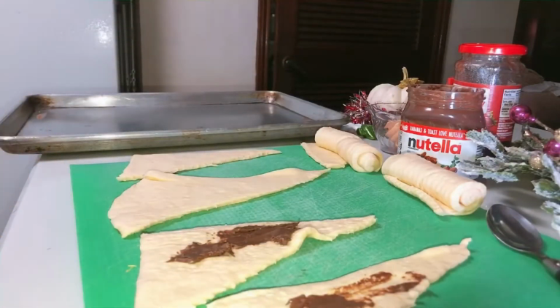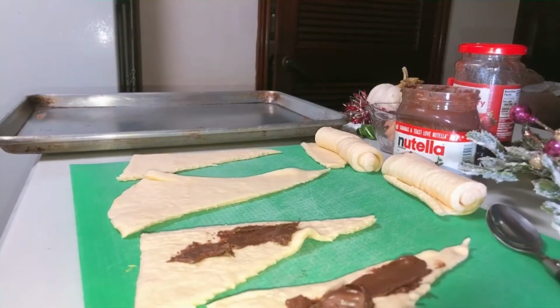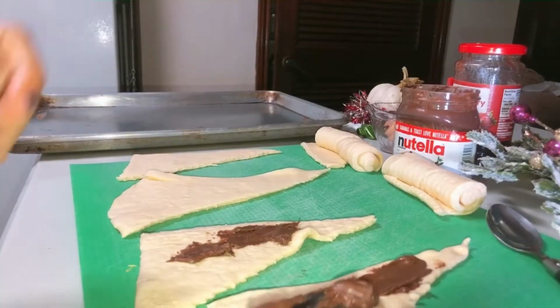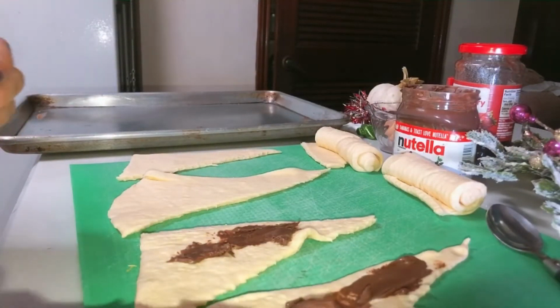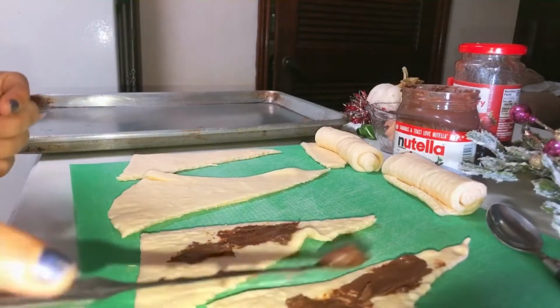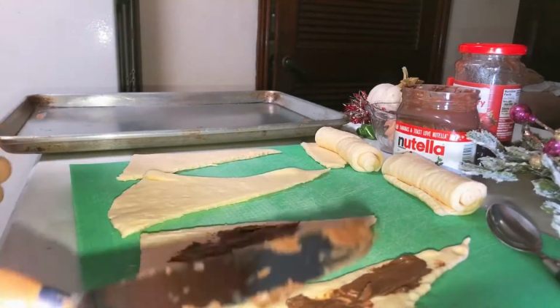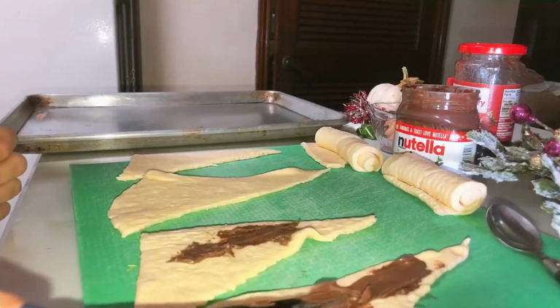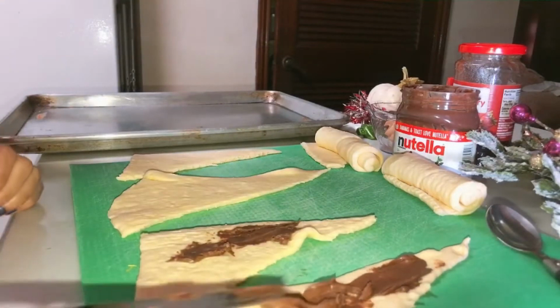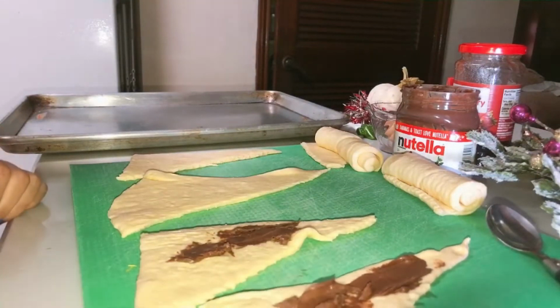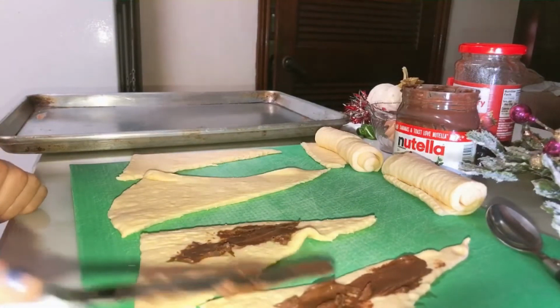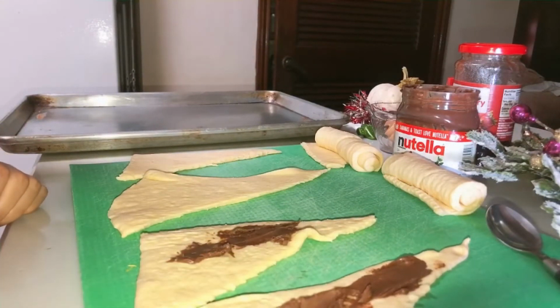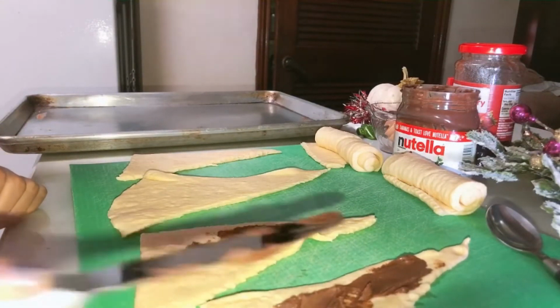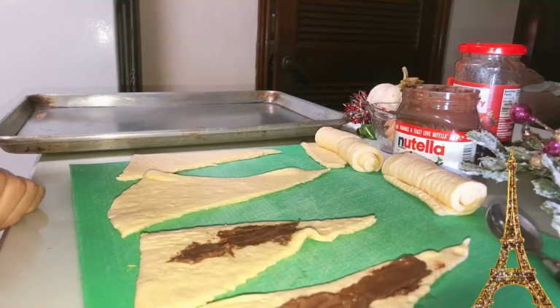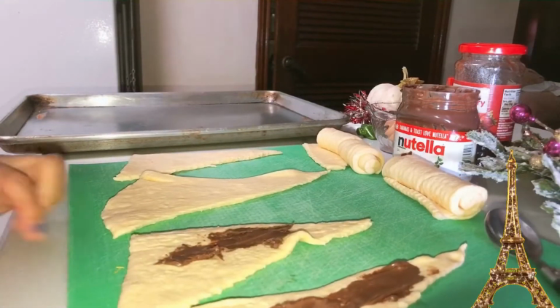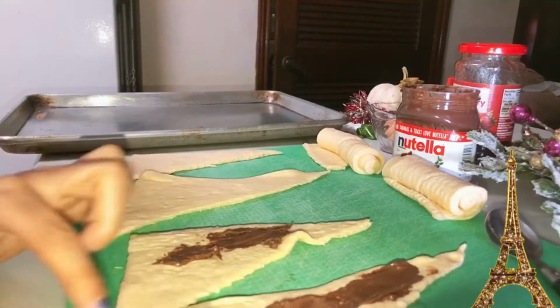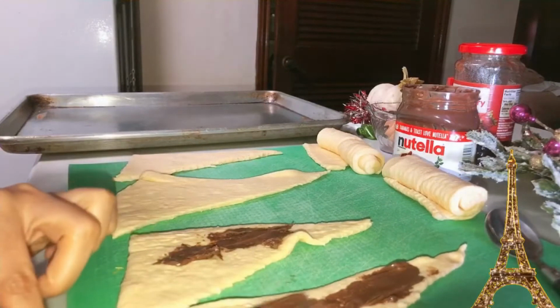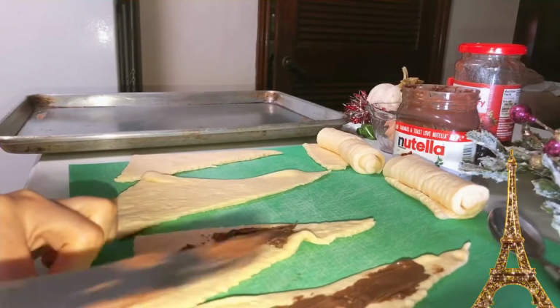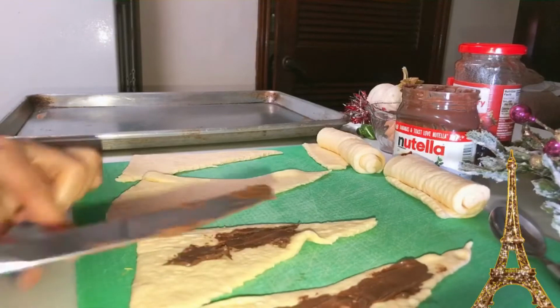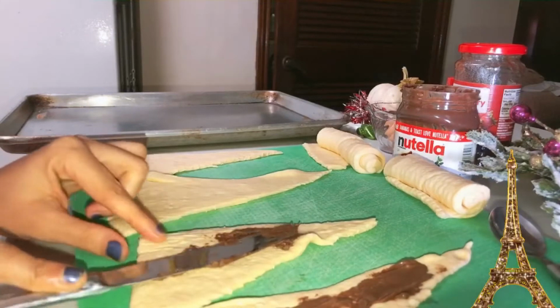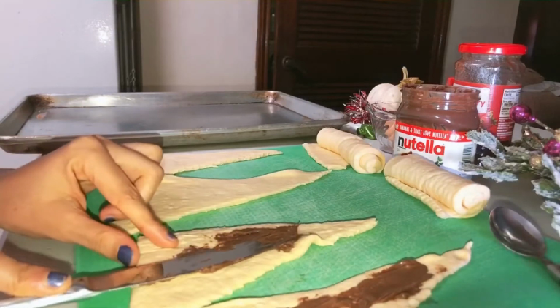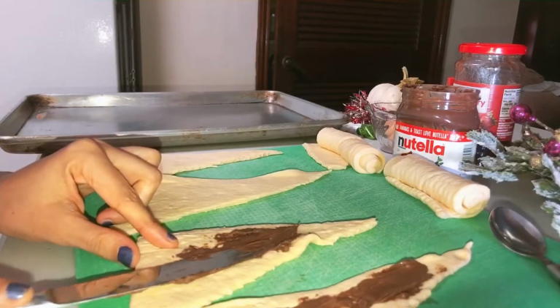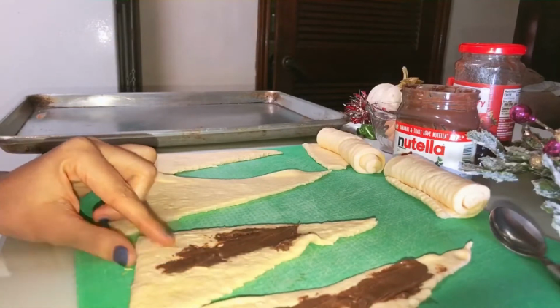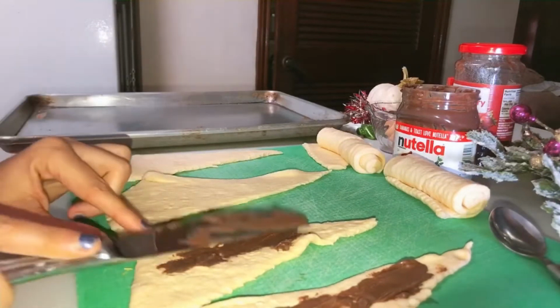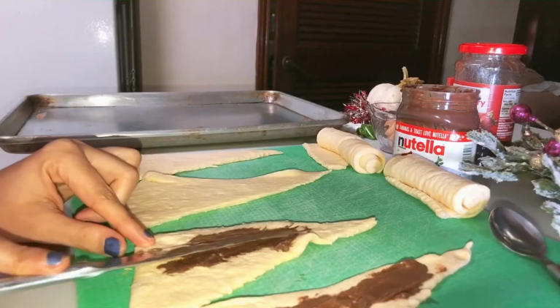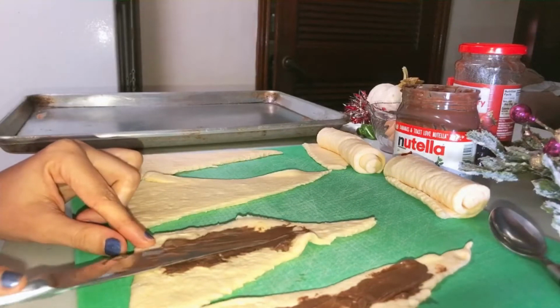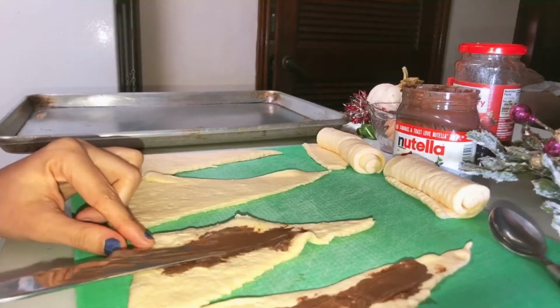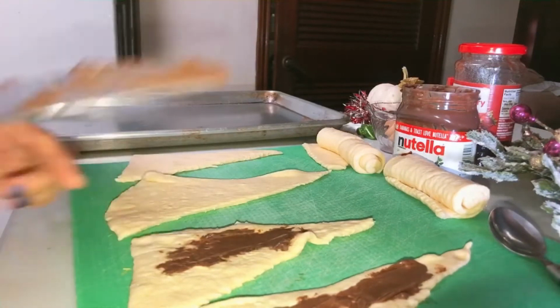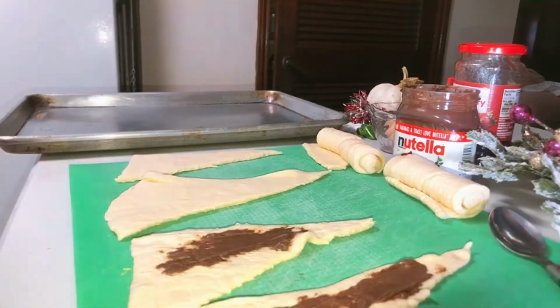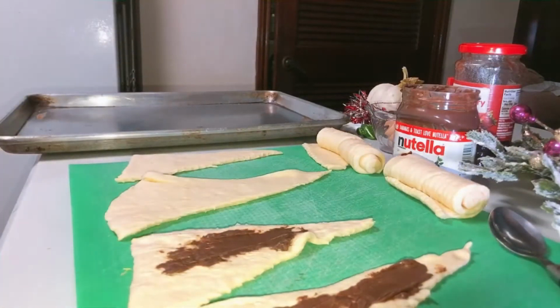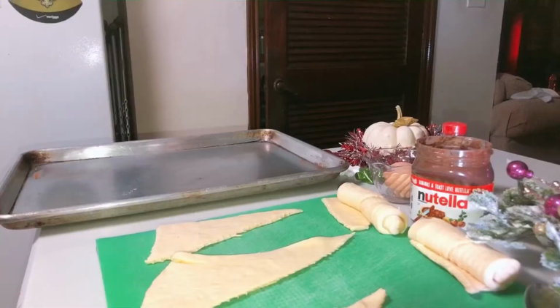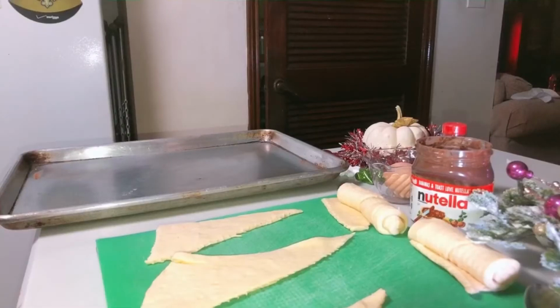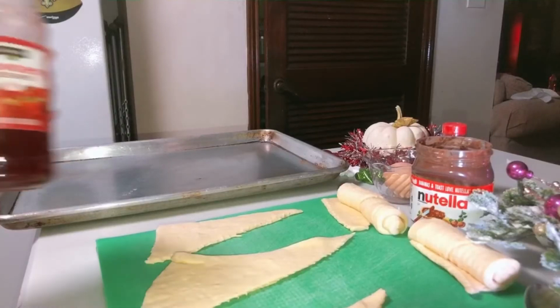I was so obsessed with them — it was like my childhood. And we actually pronounce it in French, 'croissant.' It took me a minute to know how to pronounce it here. It's a bit weird!